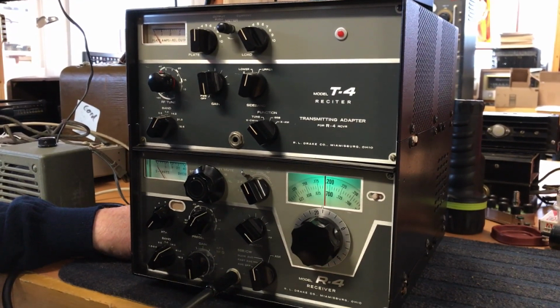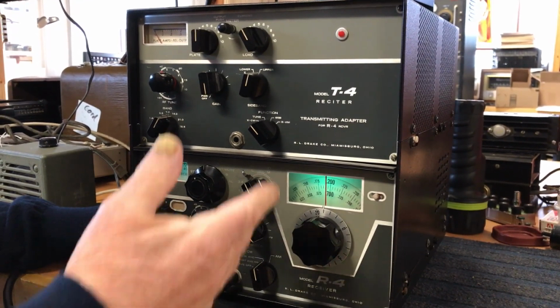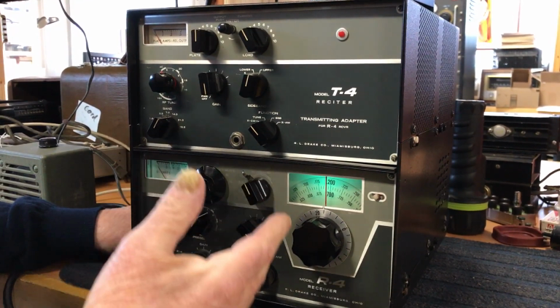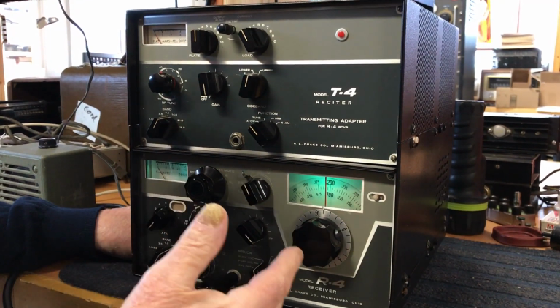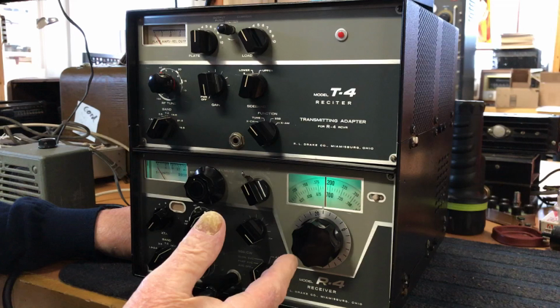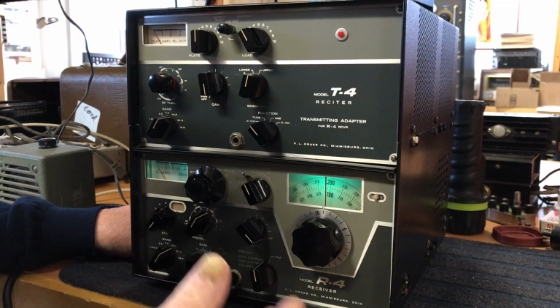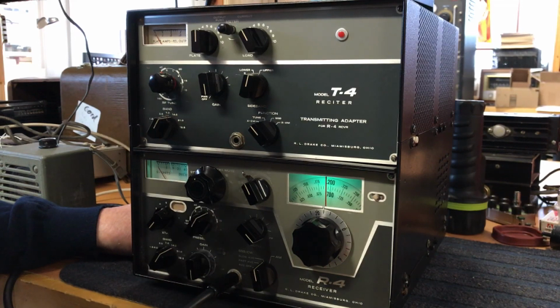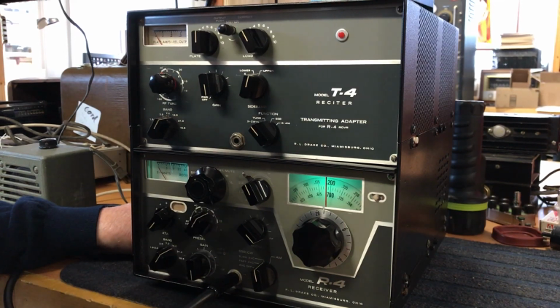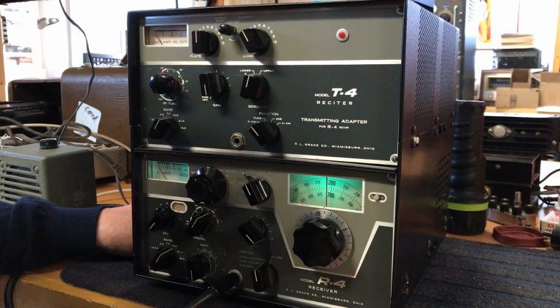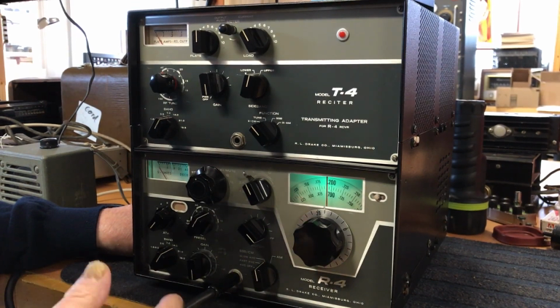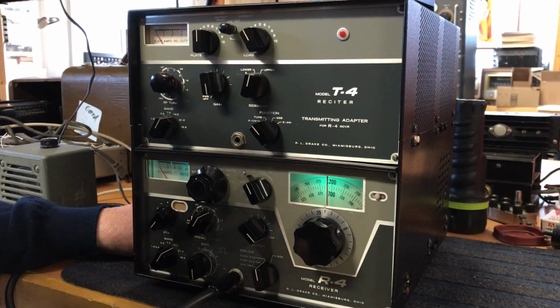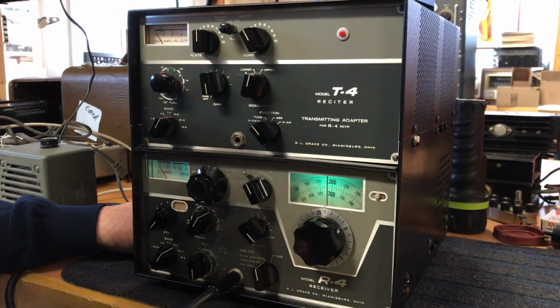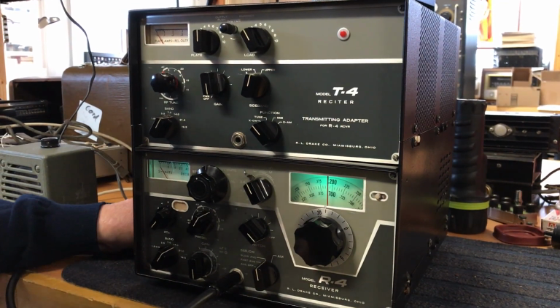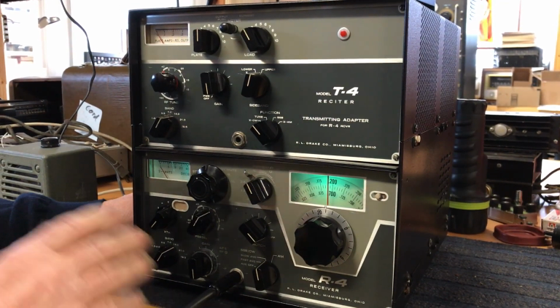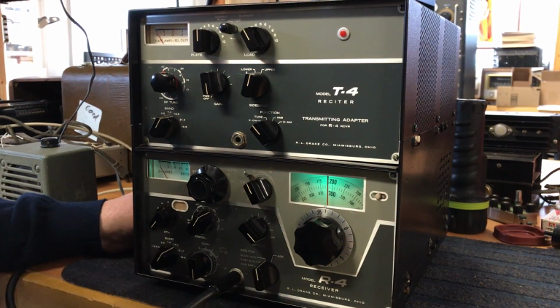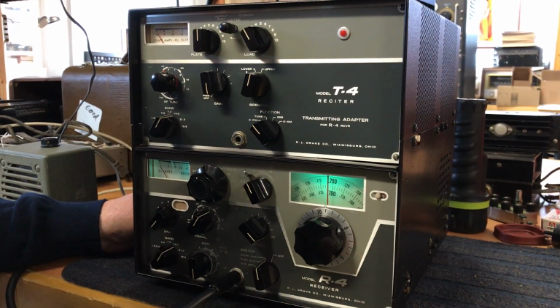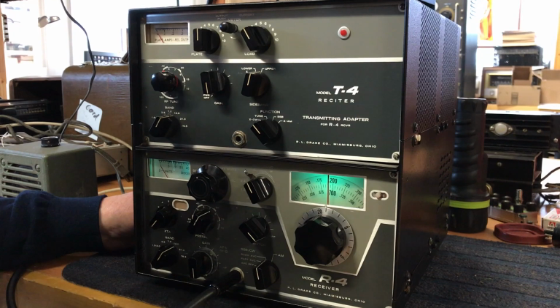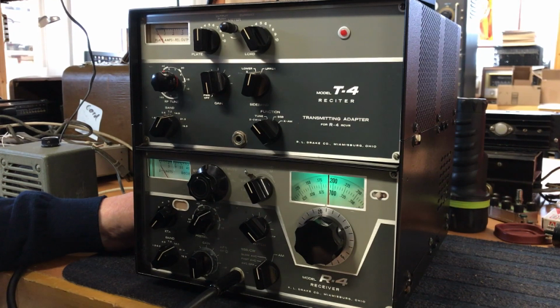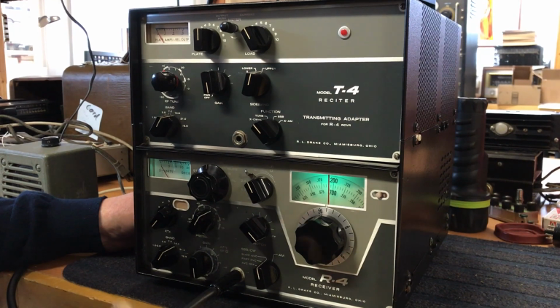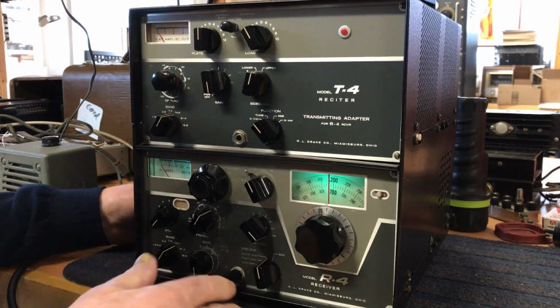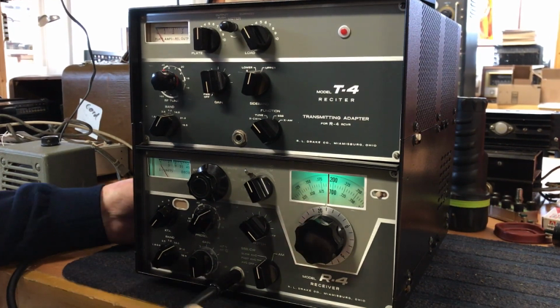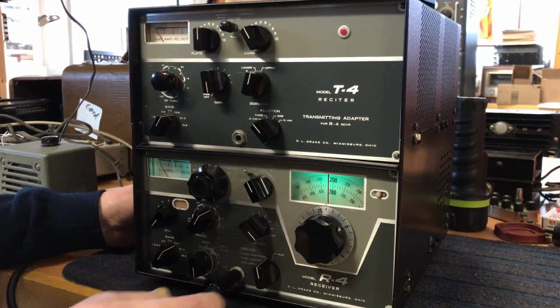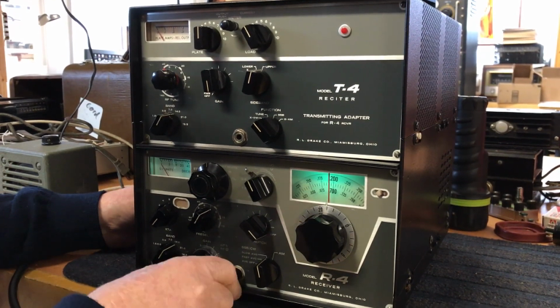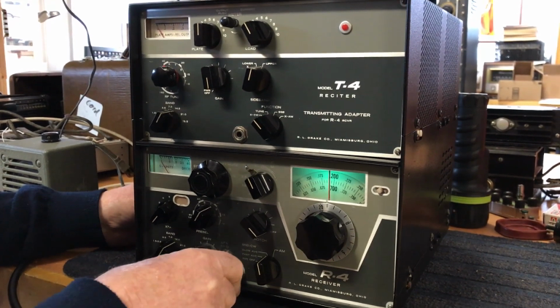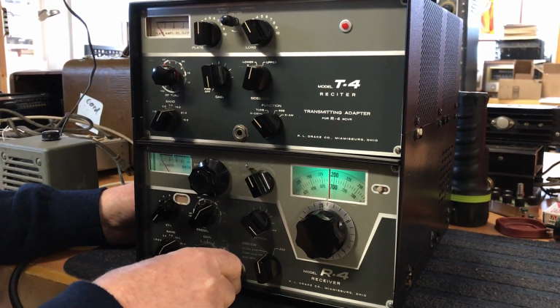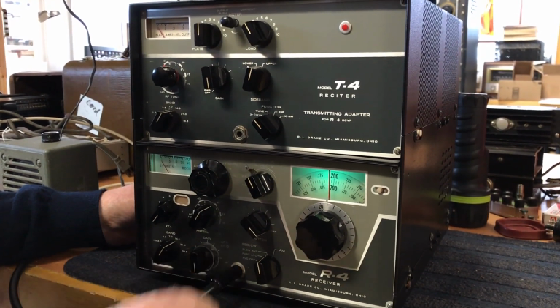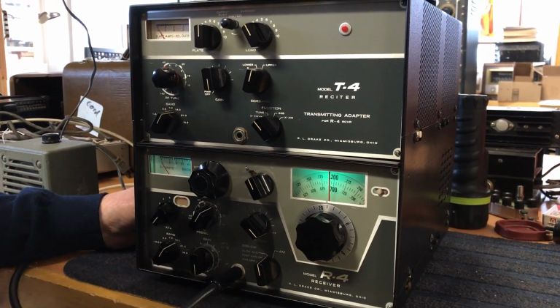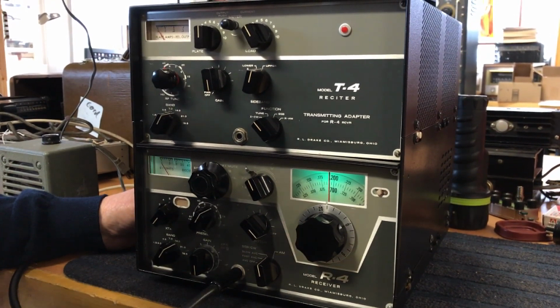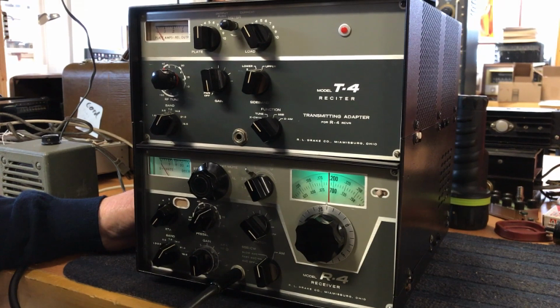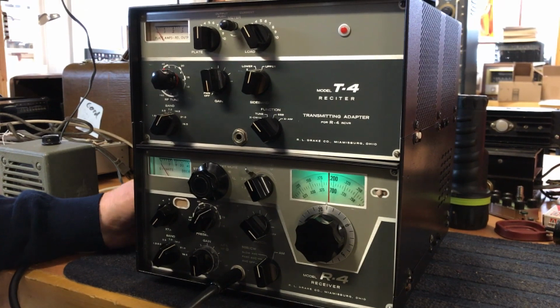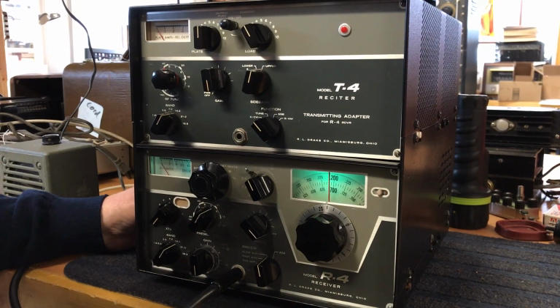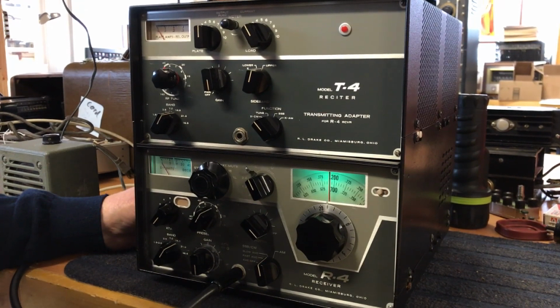The transmitter we haven't tested. You need an AC4 power supply to test it, and it does not come with a power supply. The receiver does not come with a speaker — I just plugged a speaker into the phone jack, but that's not included.